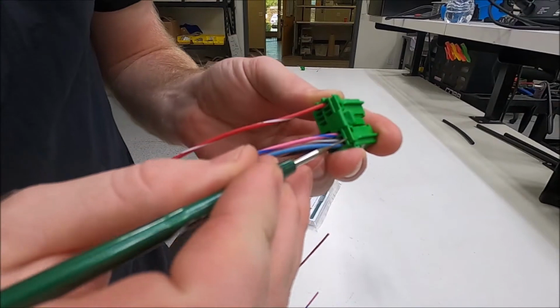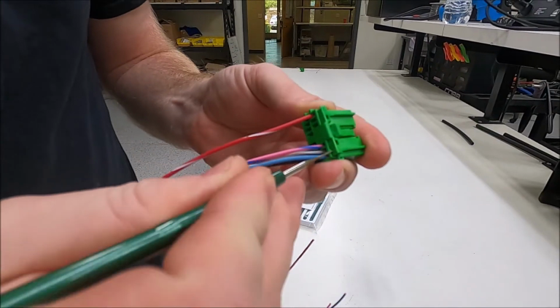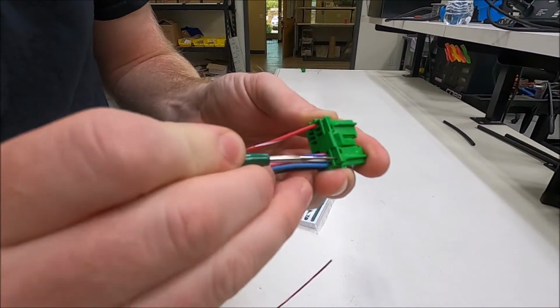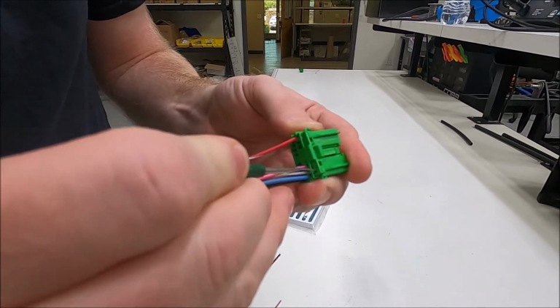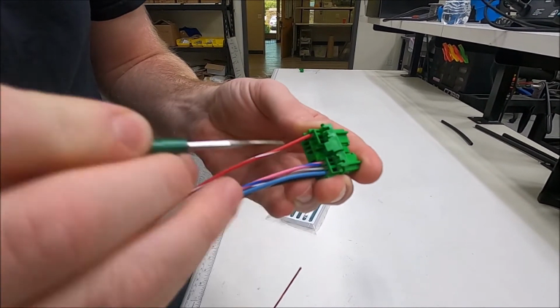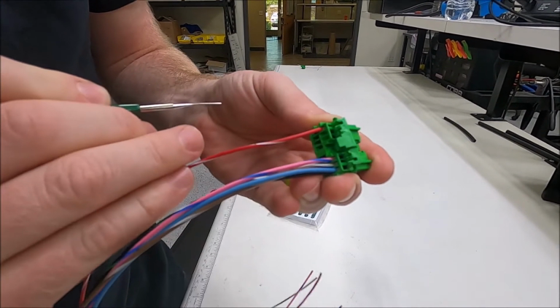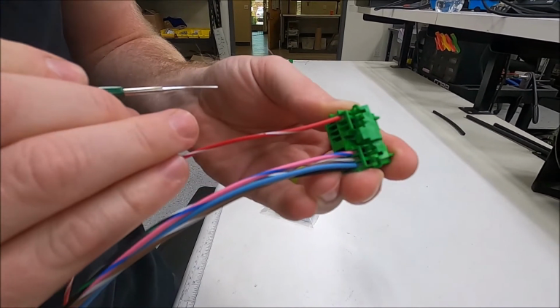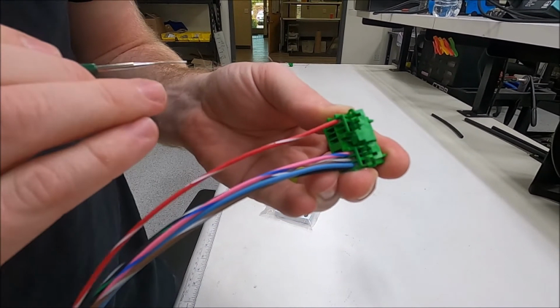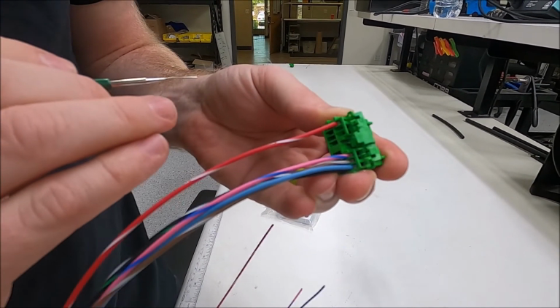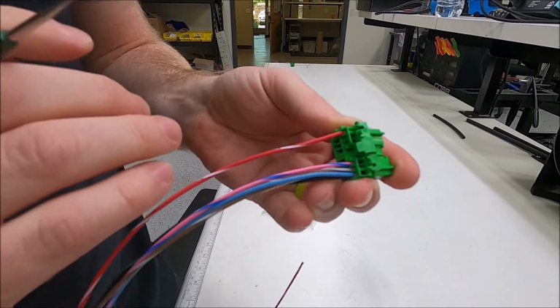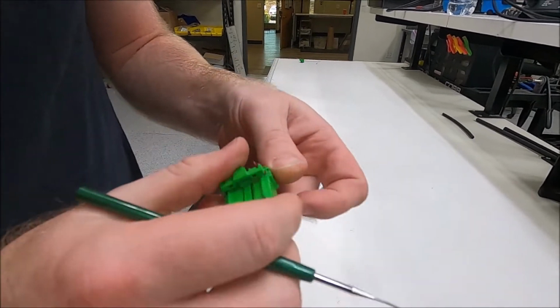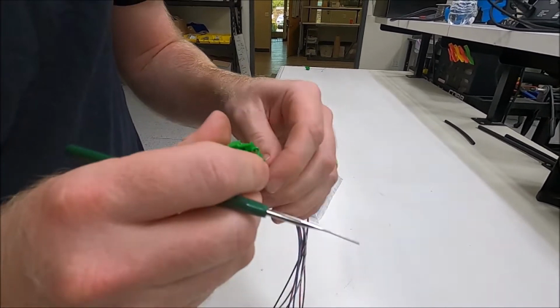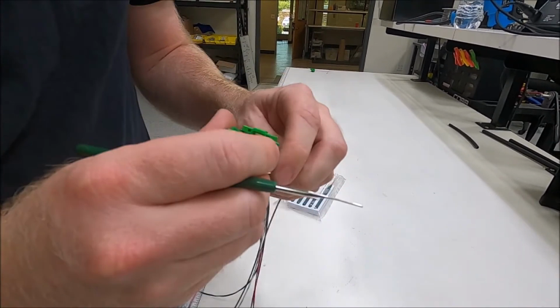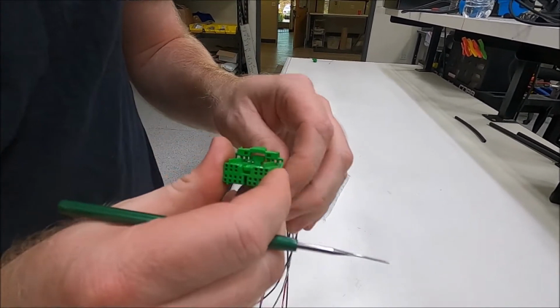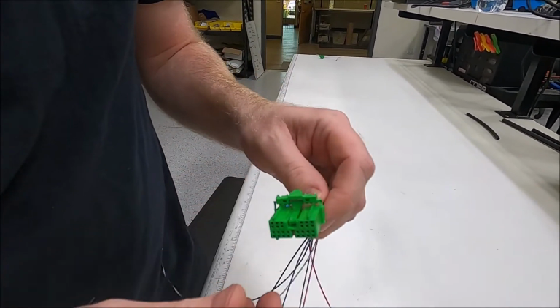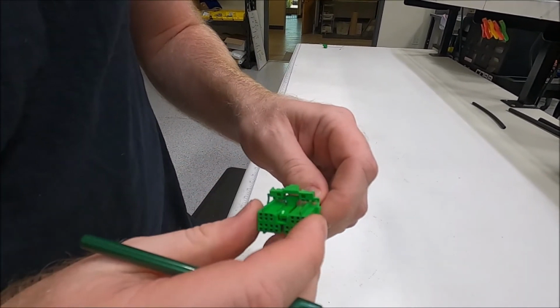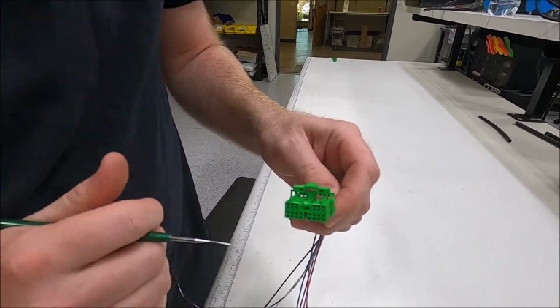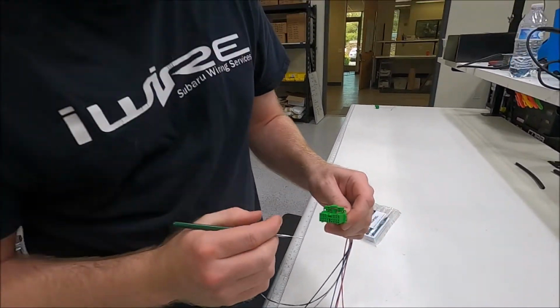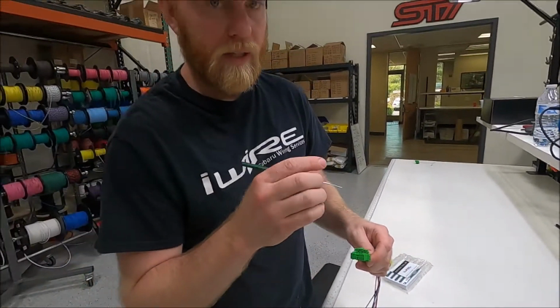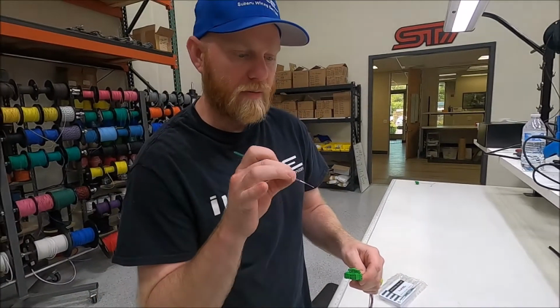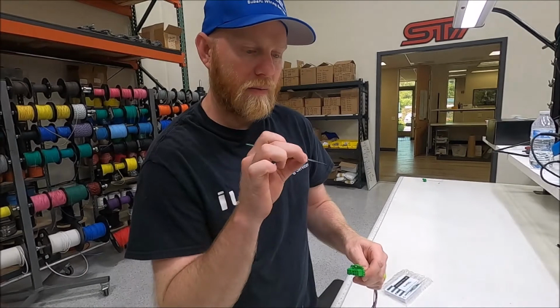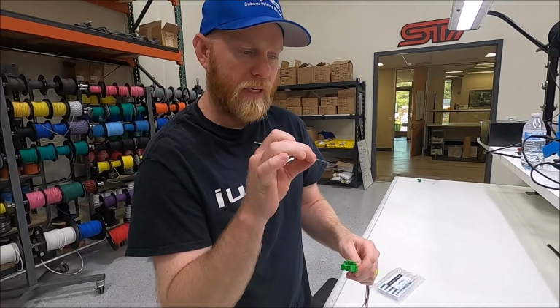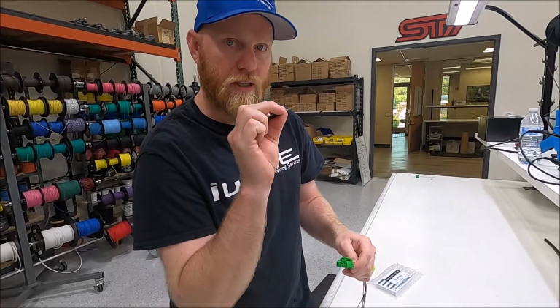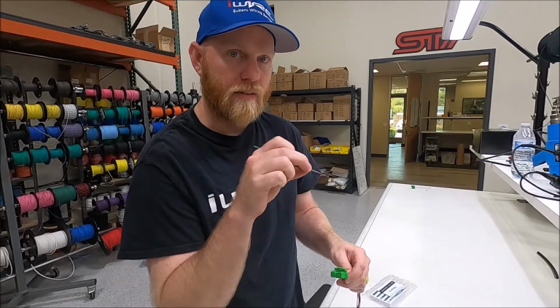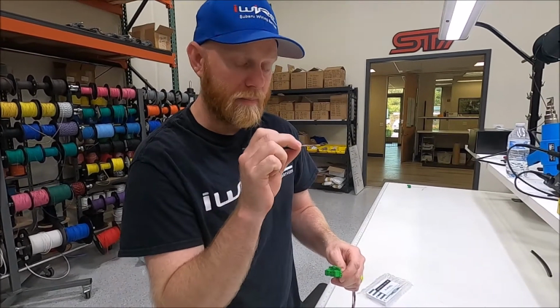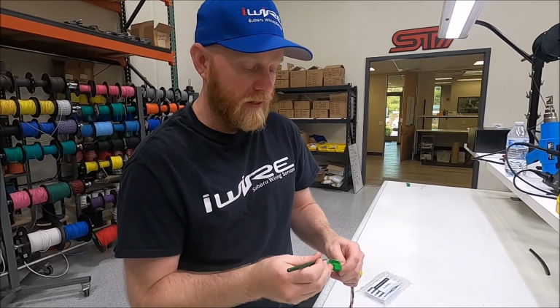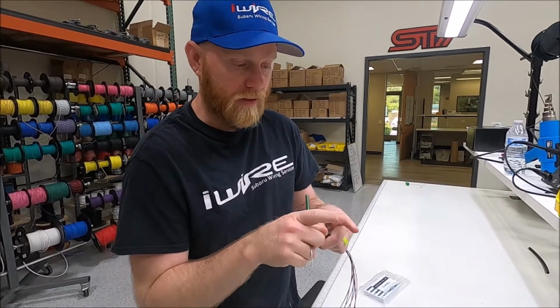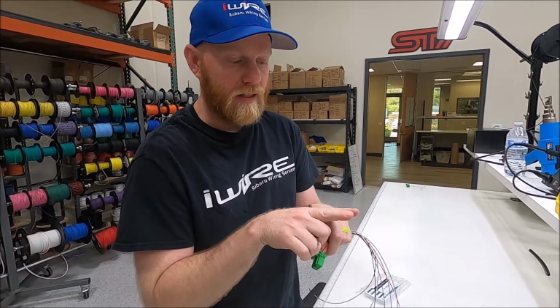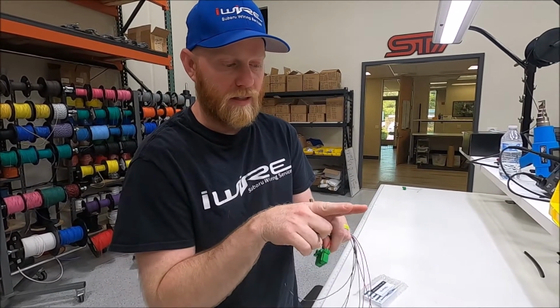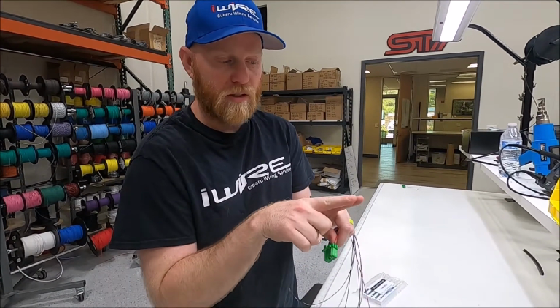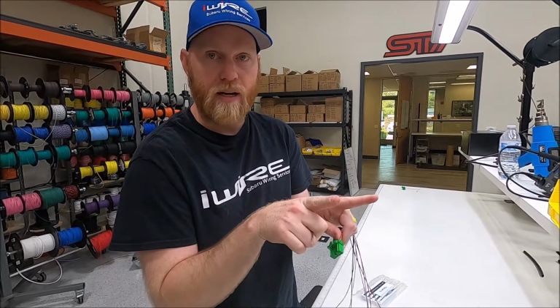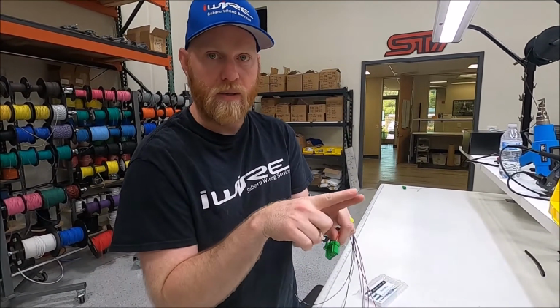If you slide the D-pin tool in, you can lift it up and pop it out. These are a little different than other terminals because normally you have a pin that you're trying to lift up.